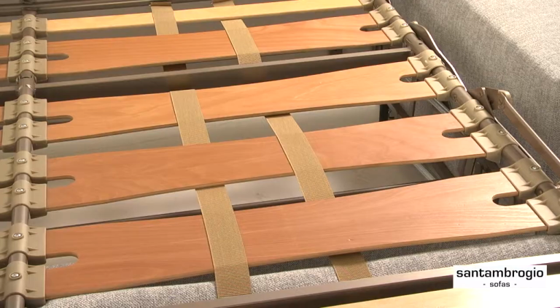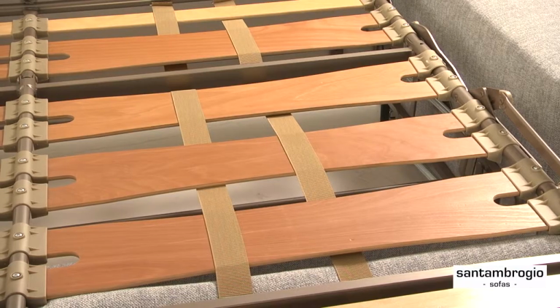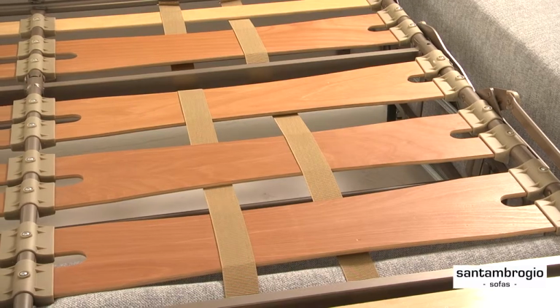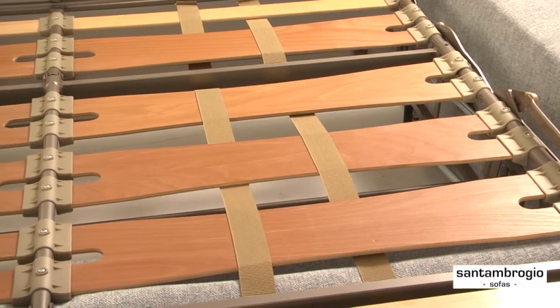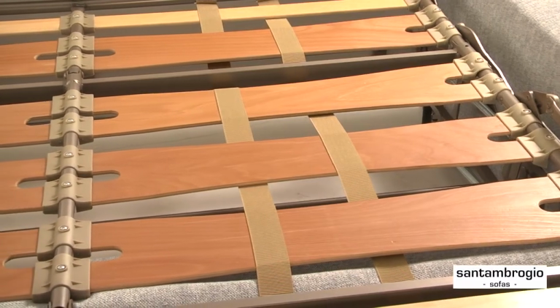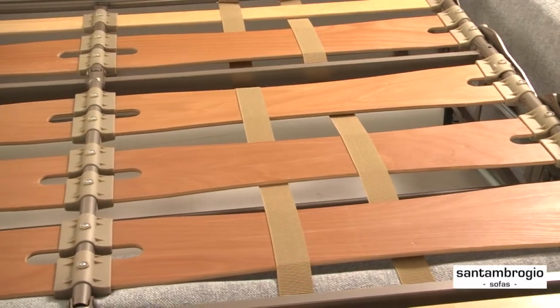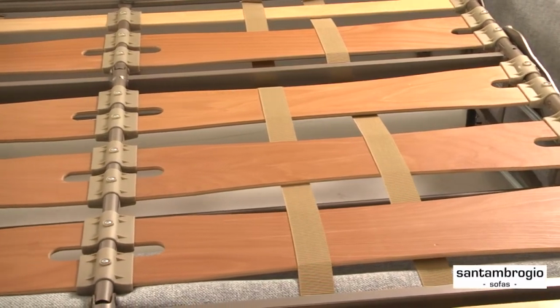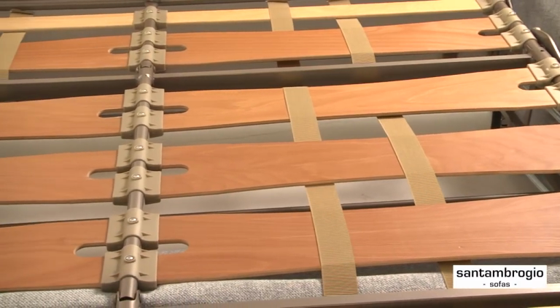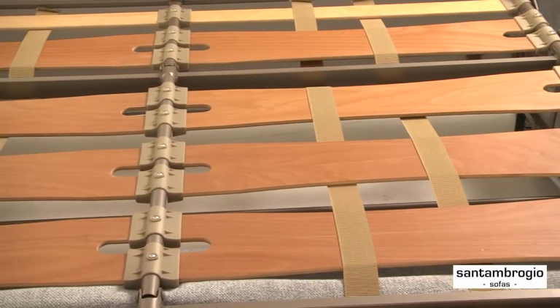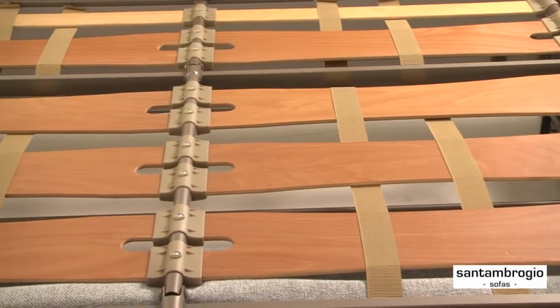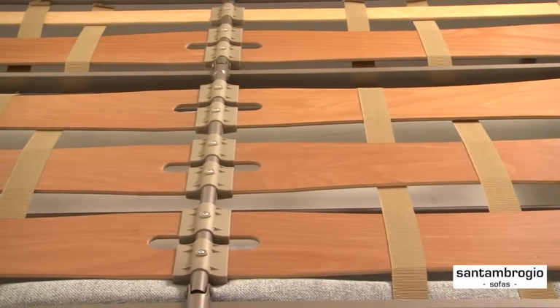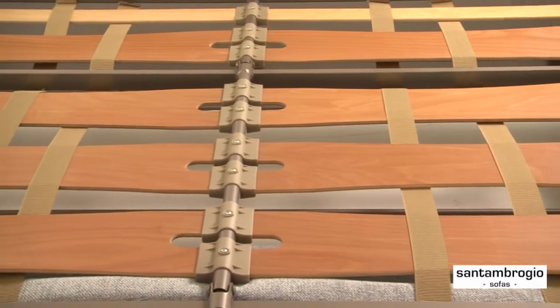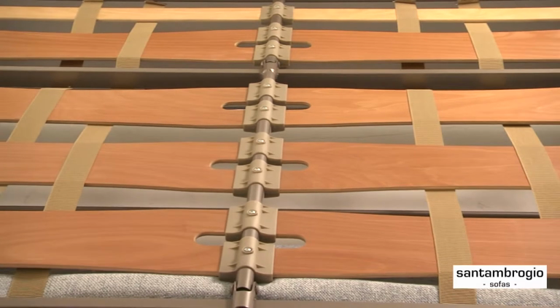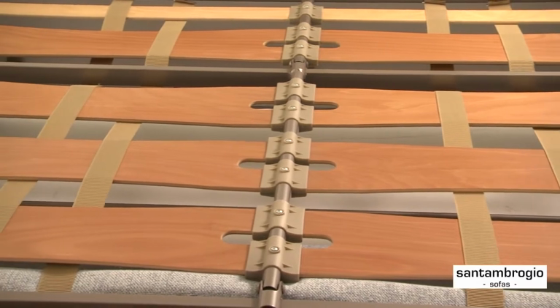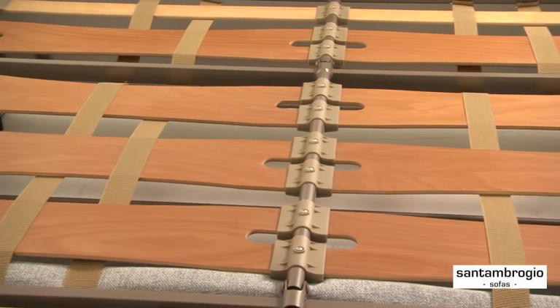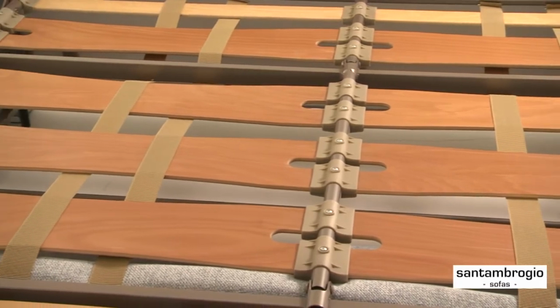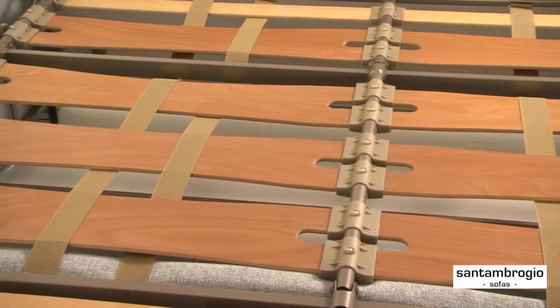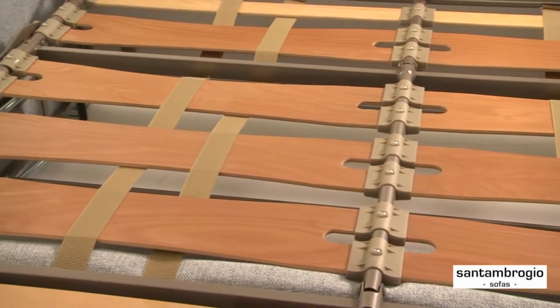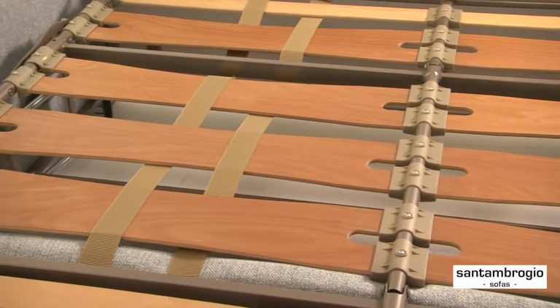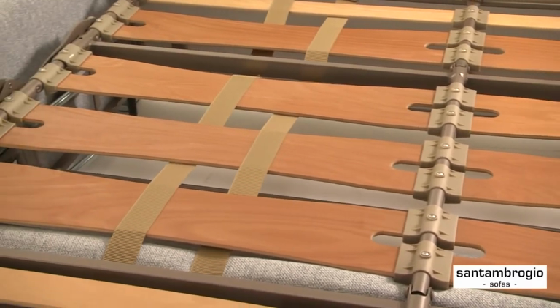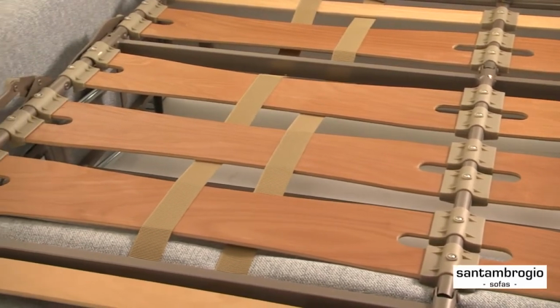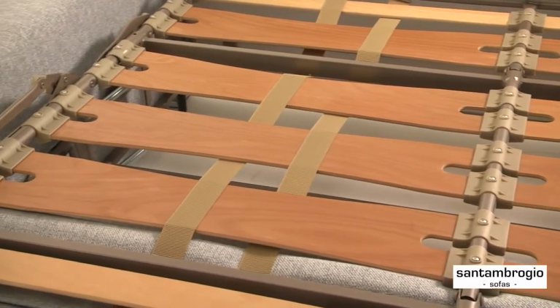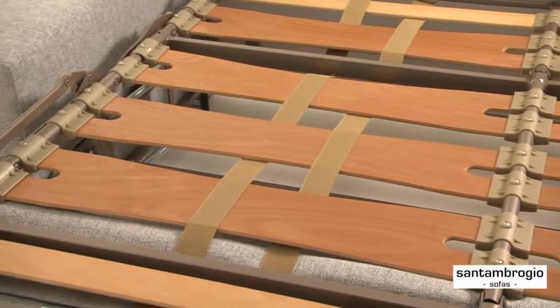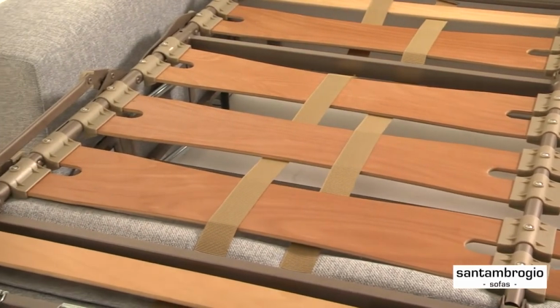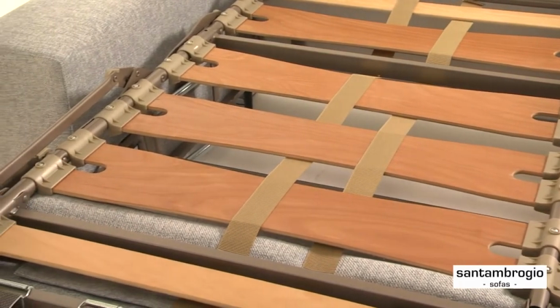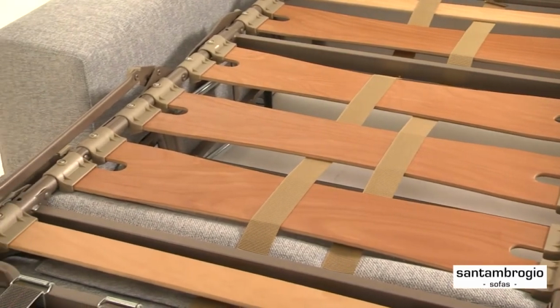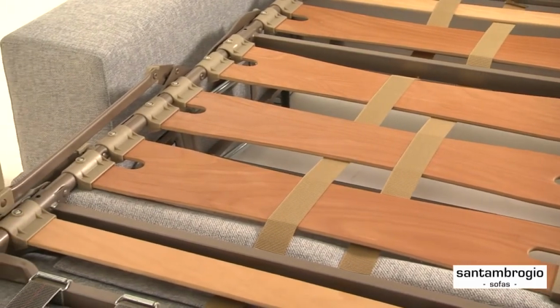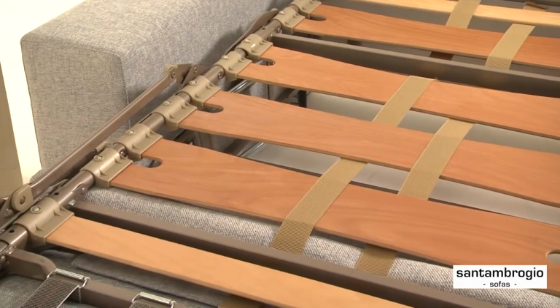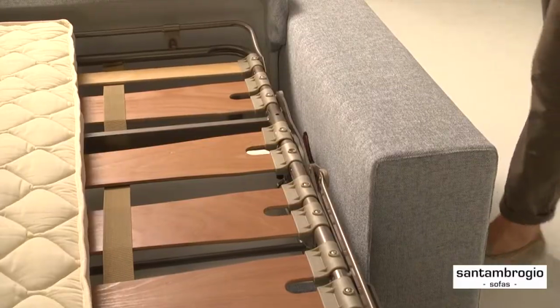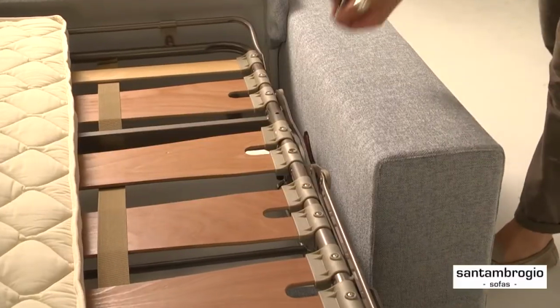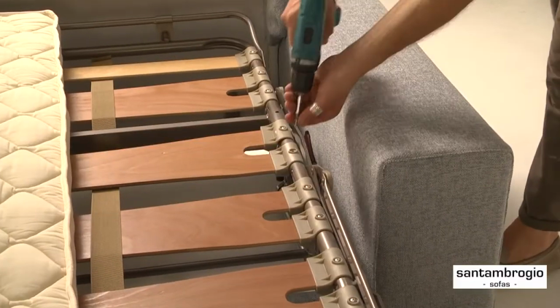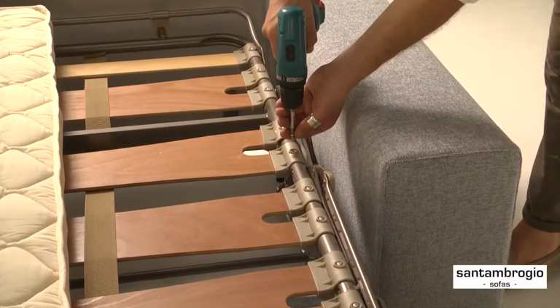The bed support plate consists of a series of beech wood slats, 10 inches wide, steam-molded to ergonomic perfection and very easily replaceable if ever damaged.